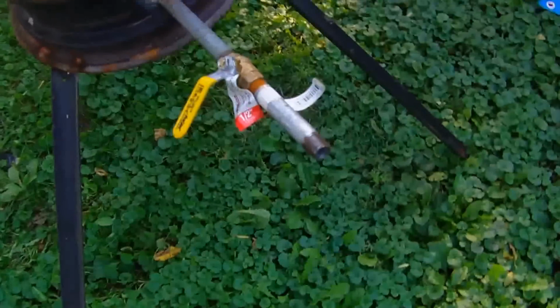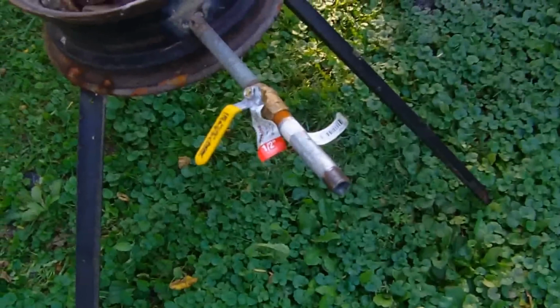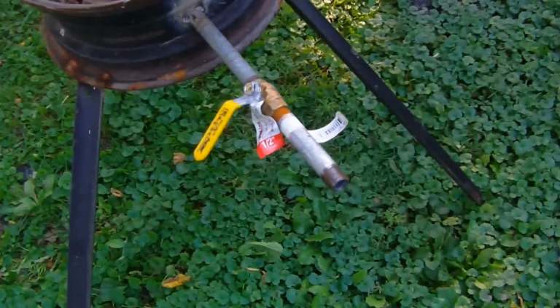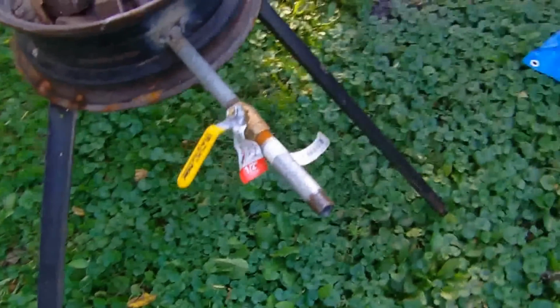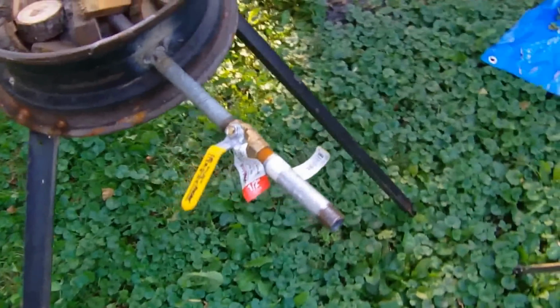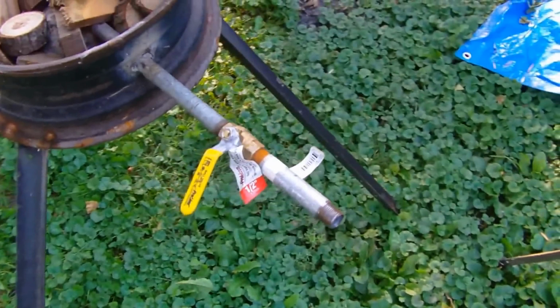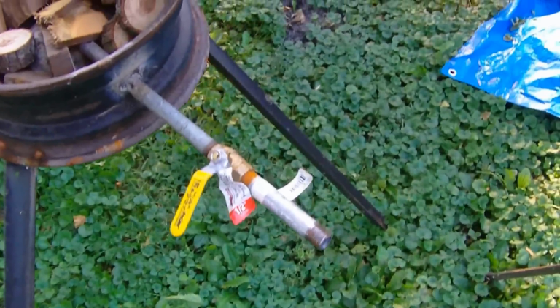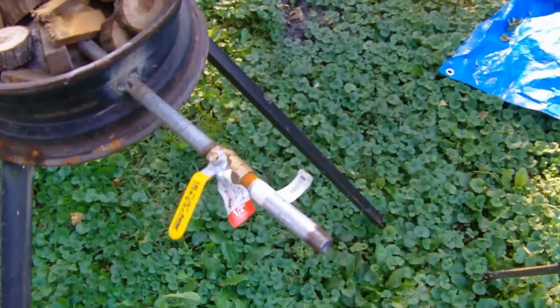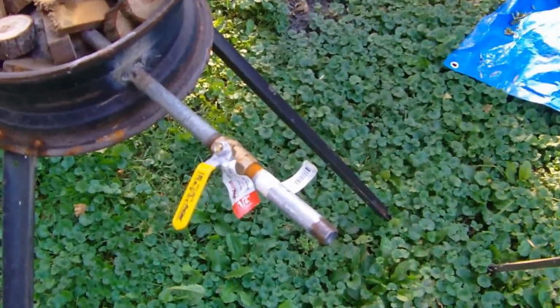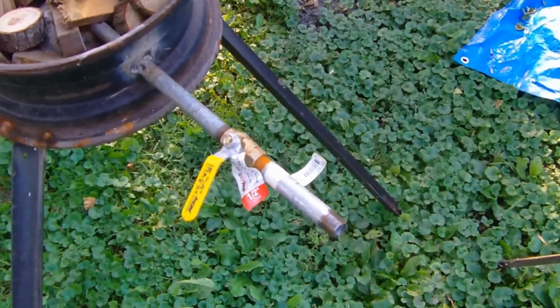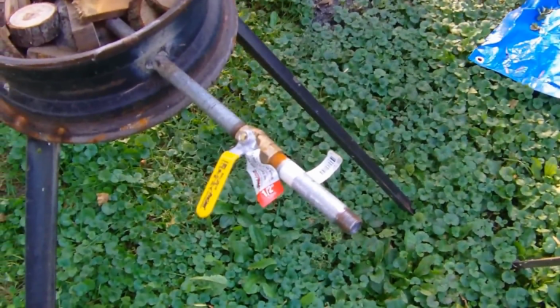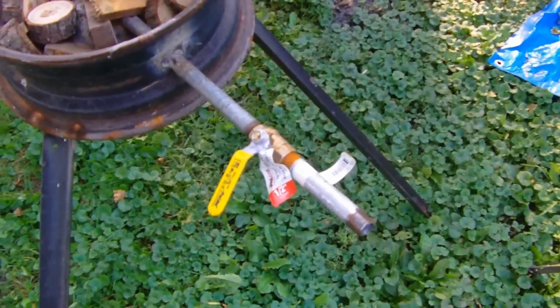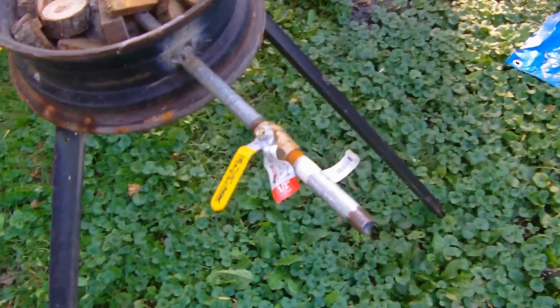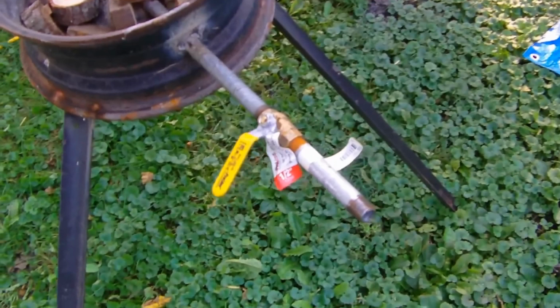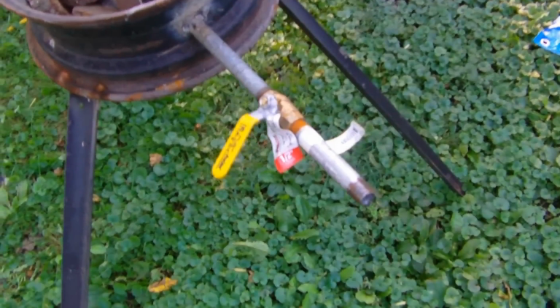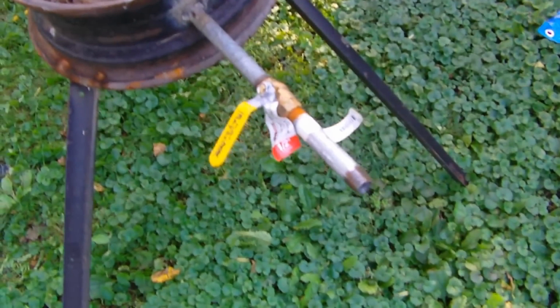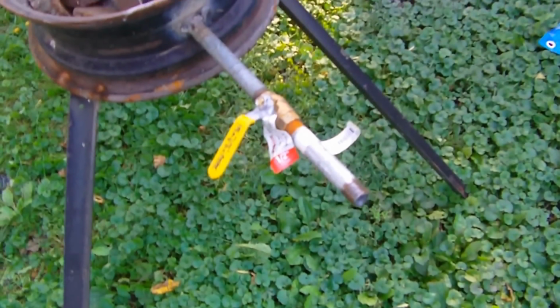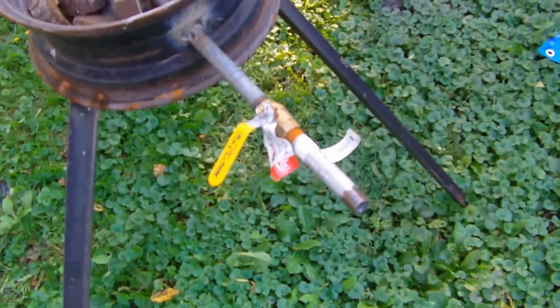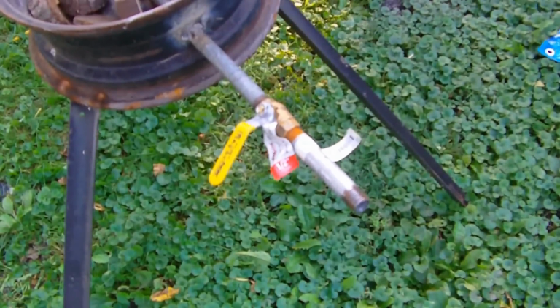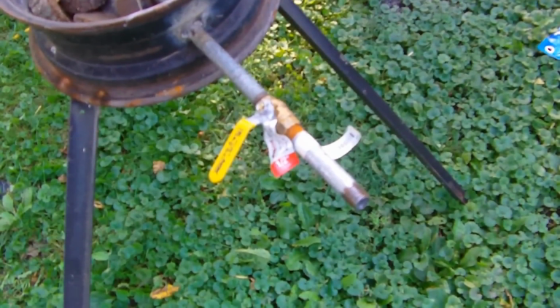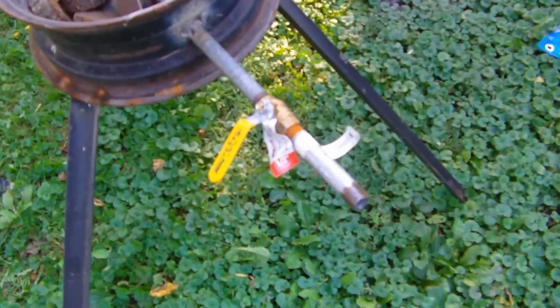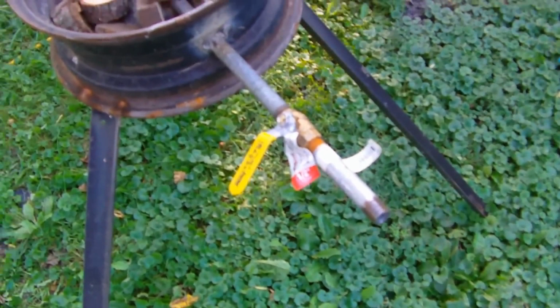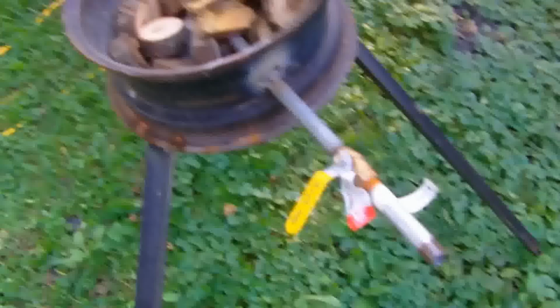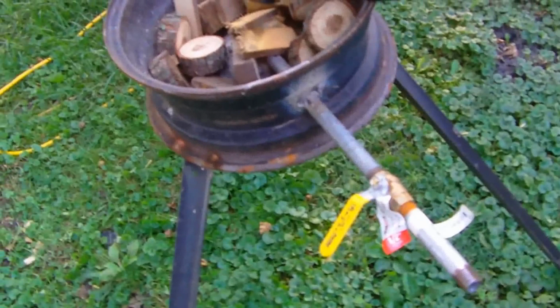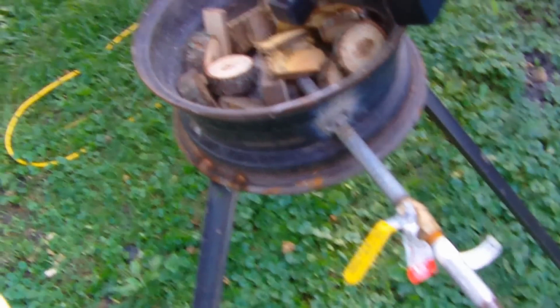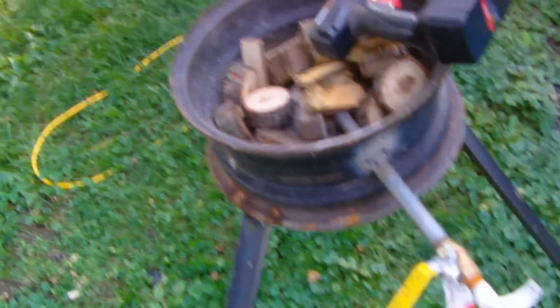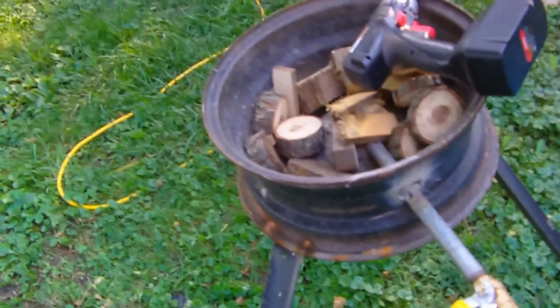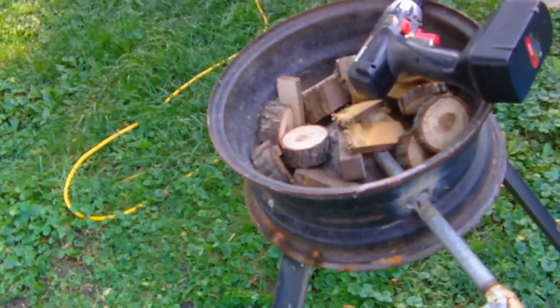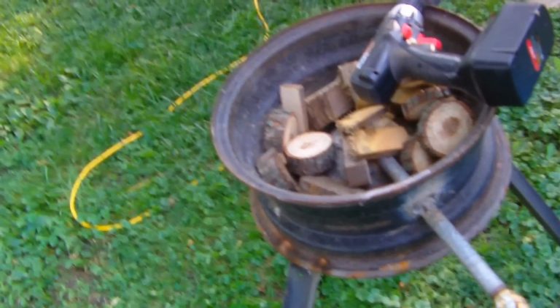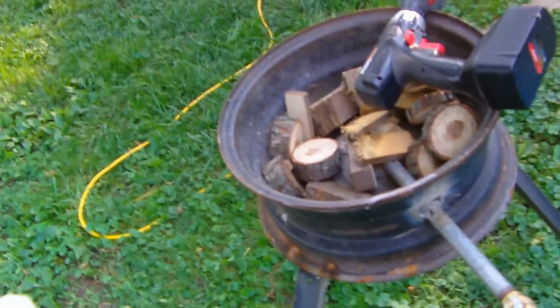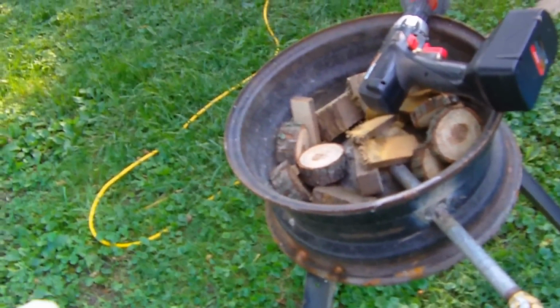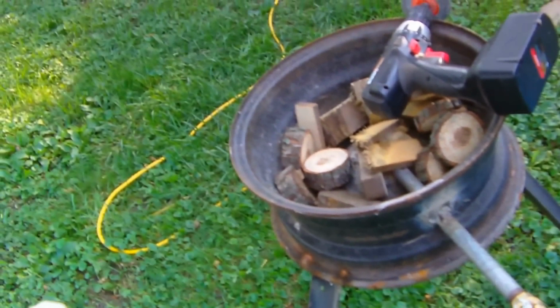I'm going to screw it on there. I'm going to use my solar power for now to see if I can keep it going long enough, and I'll get a fire going here and see what happens.